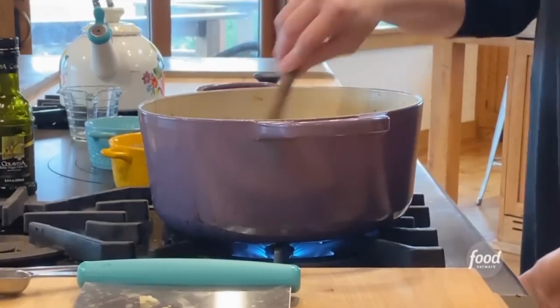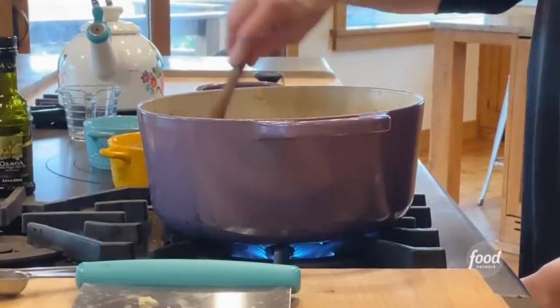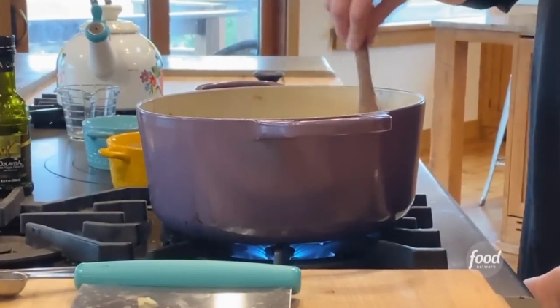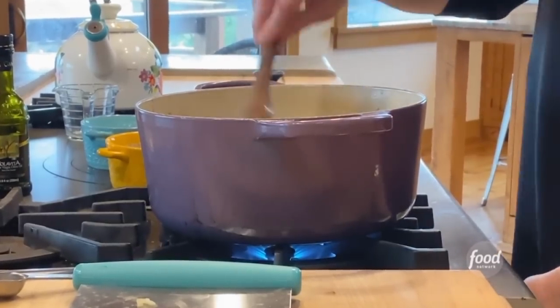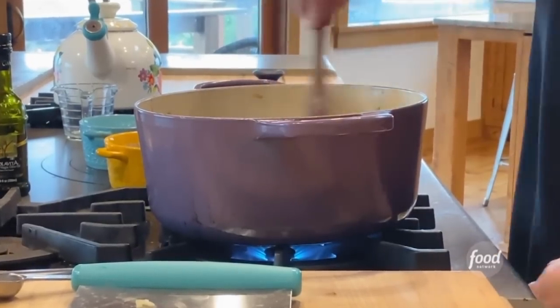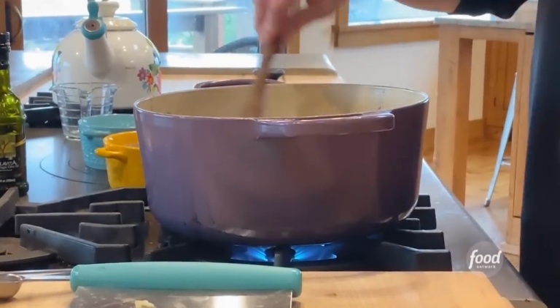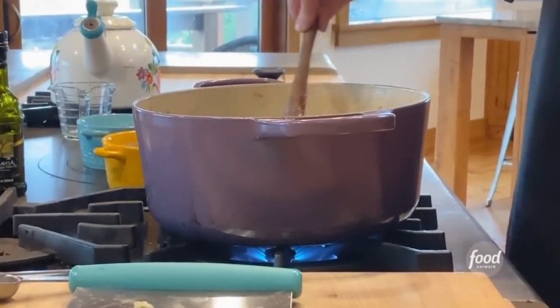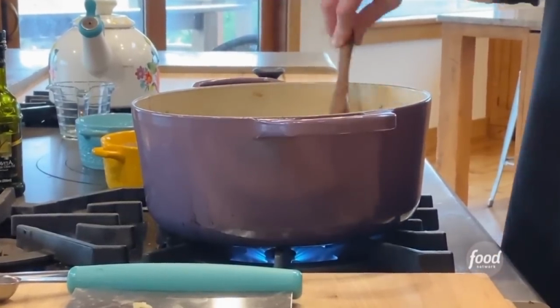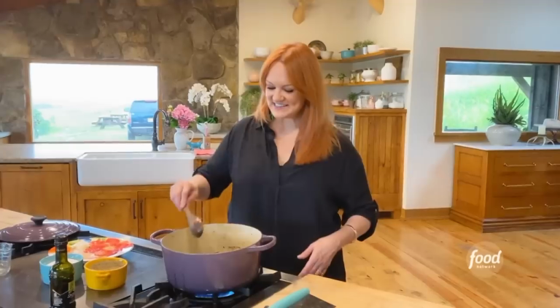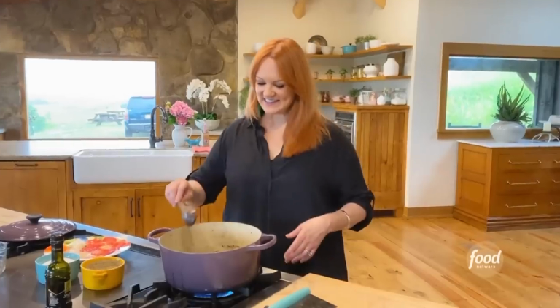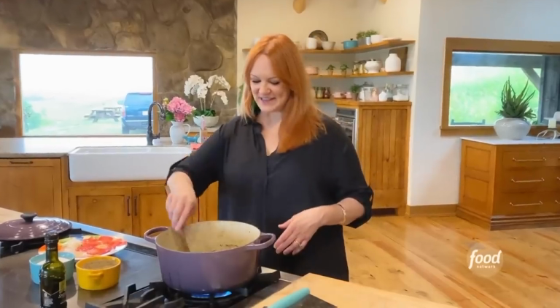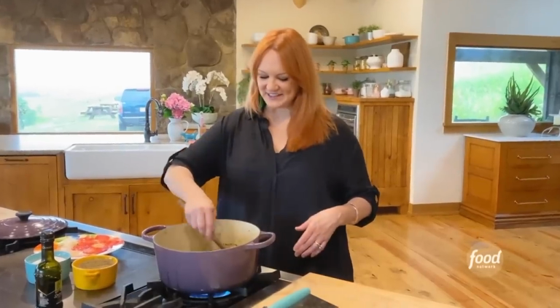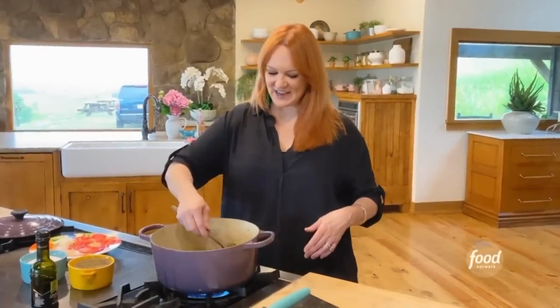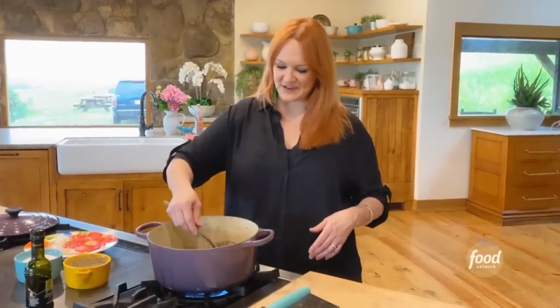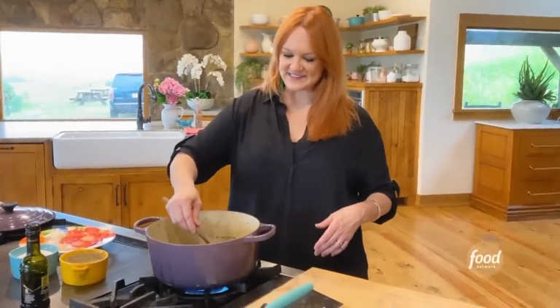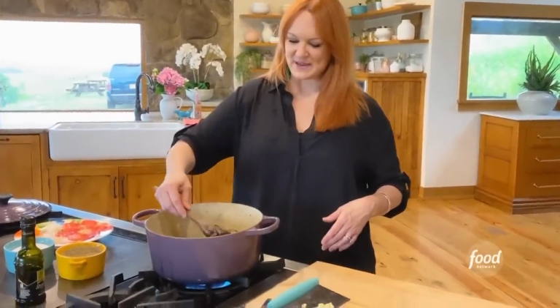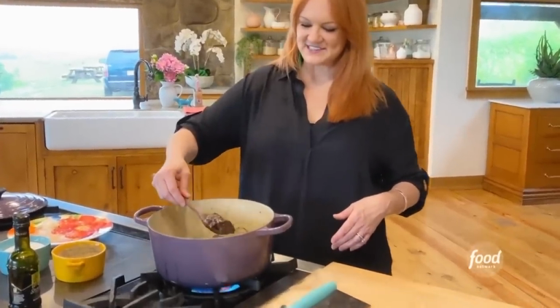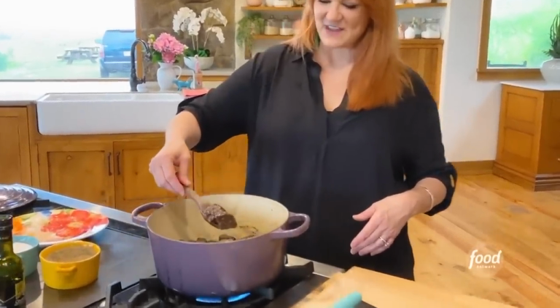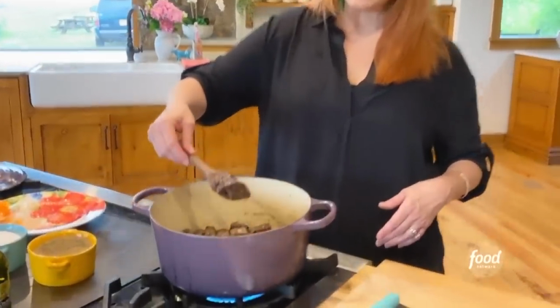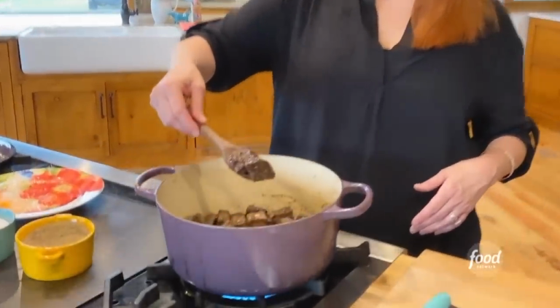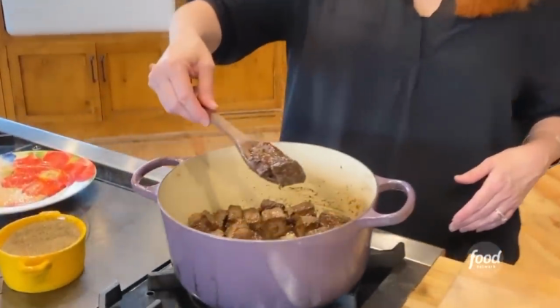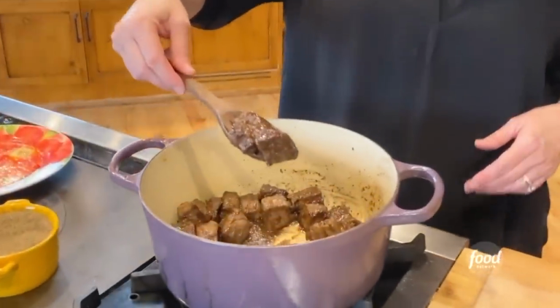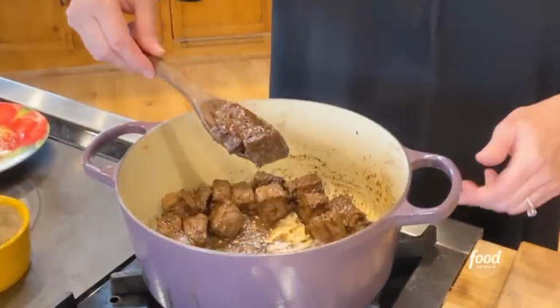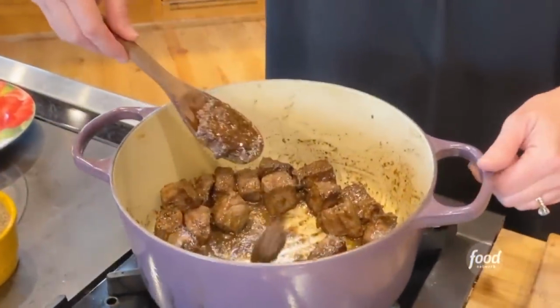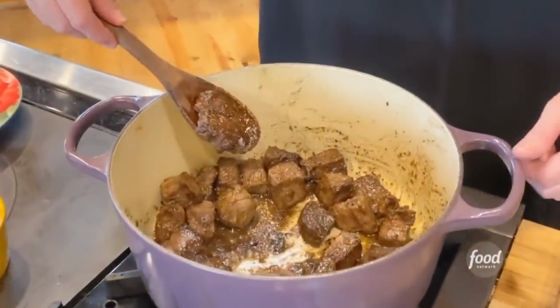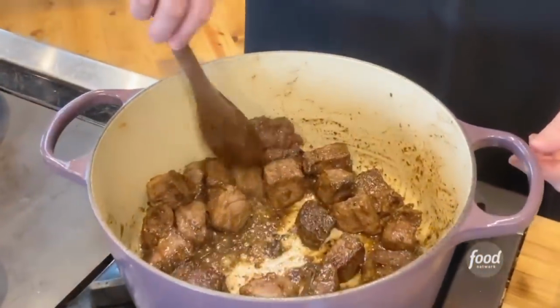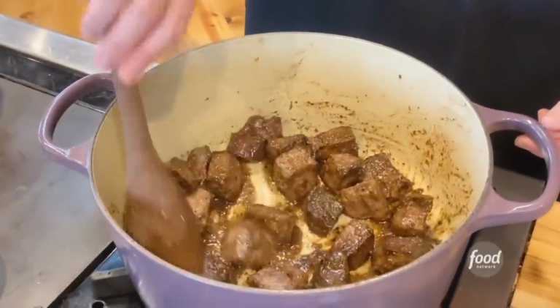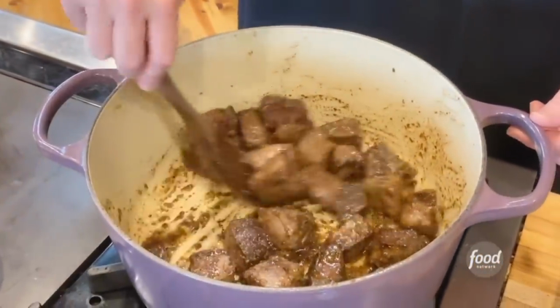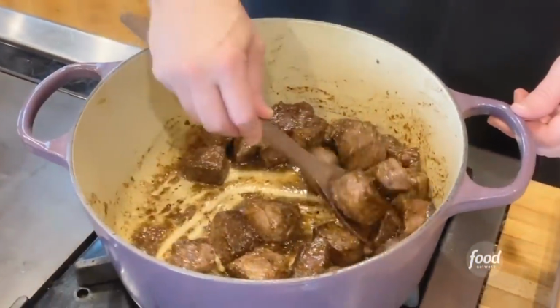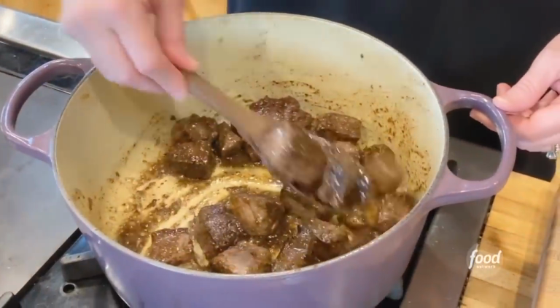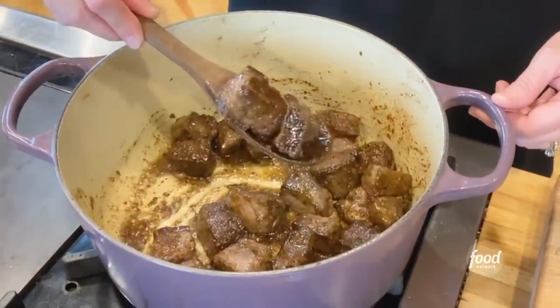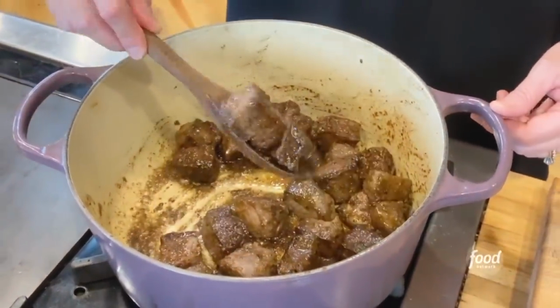I'm gonna crank up the heat just a little bit and look at how brown this is, Paige. How beautiful. Can you see into the pot? Yum yum yum.